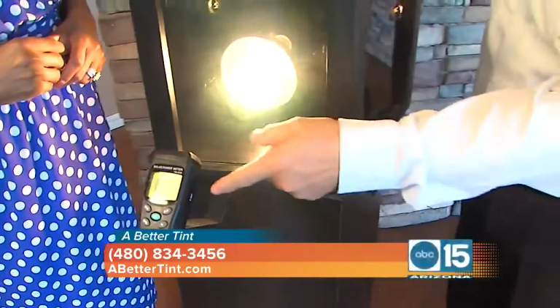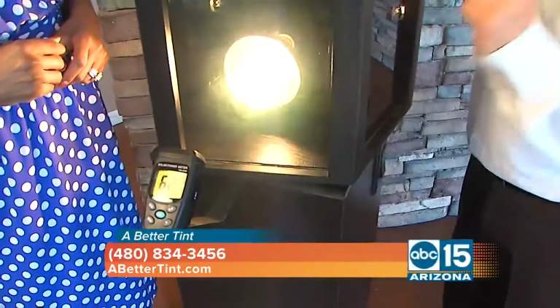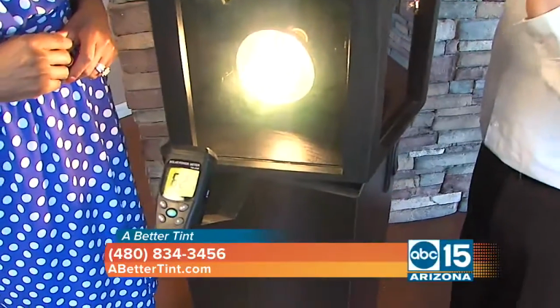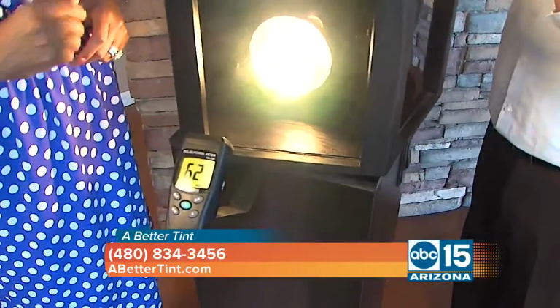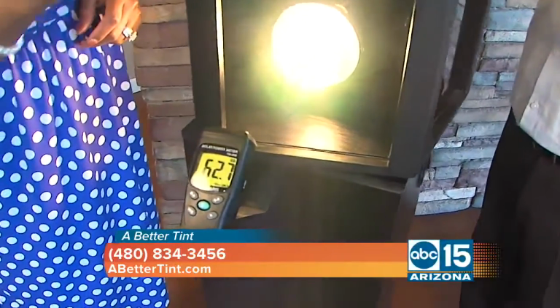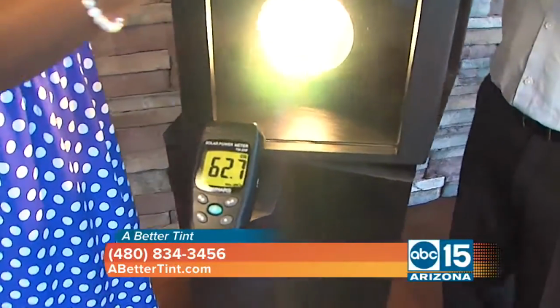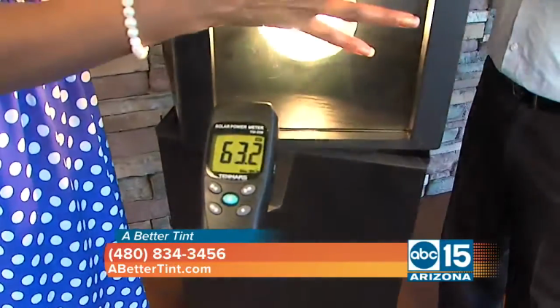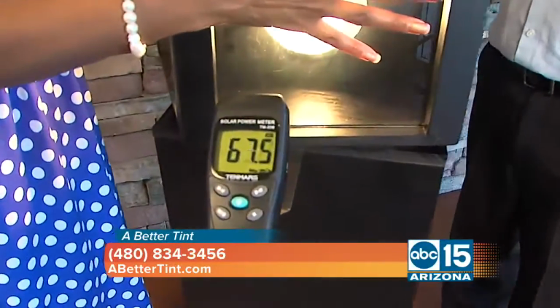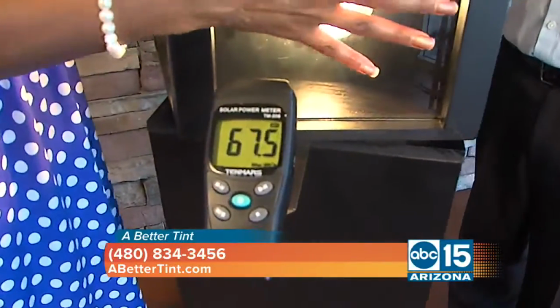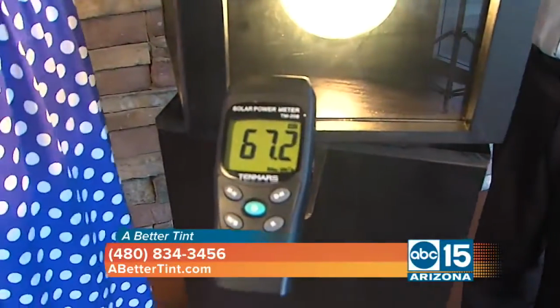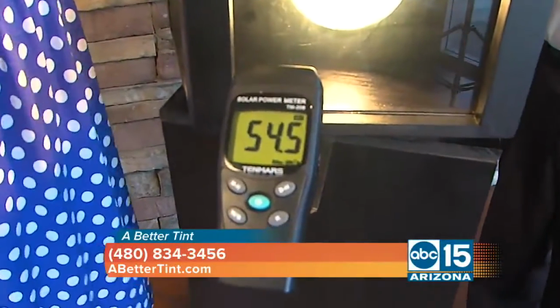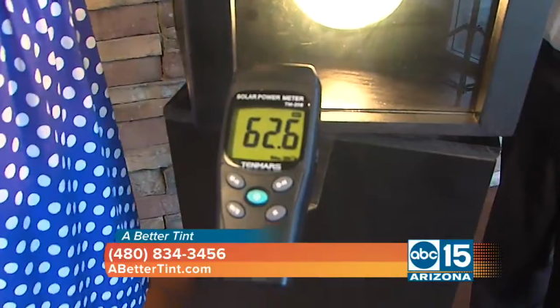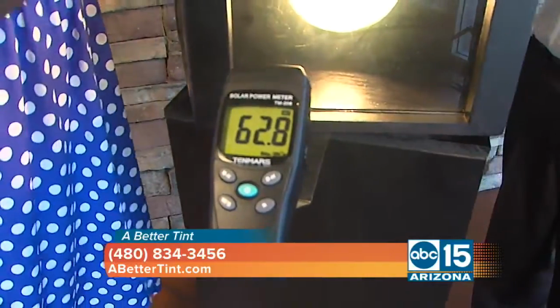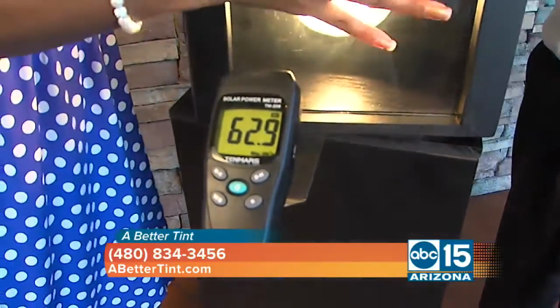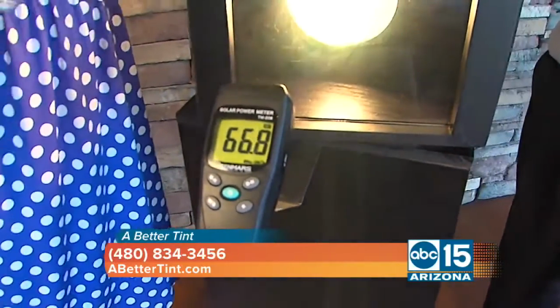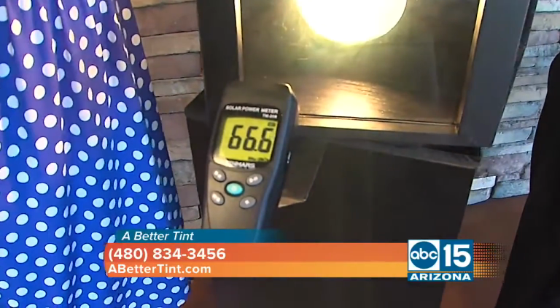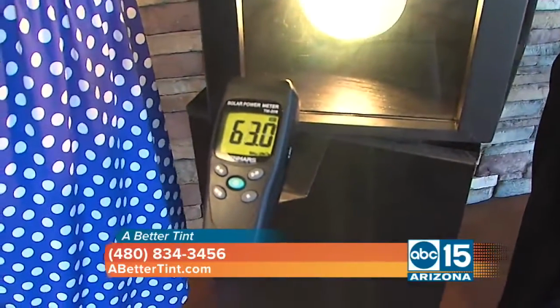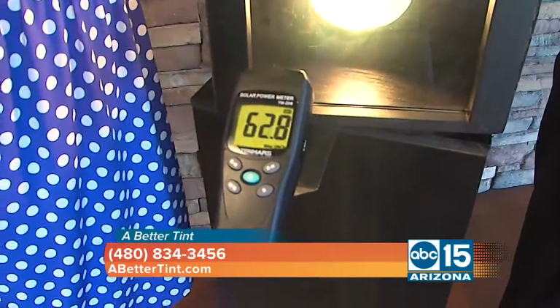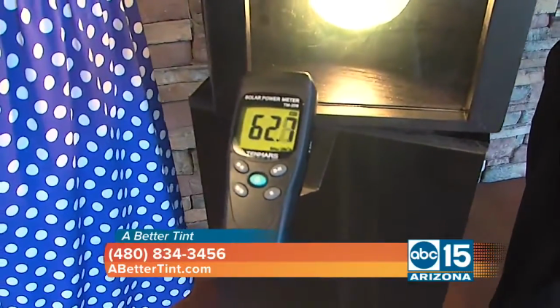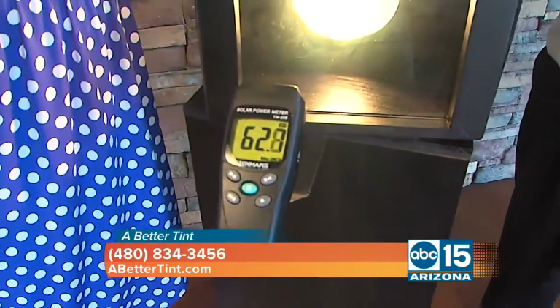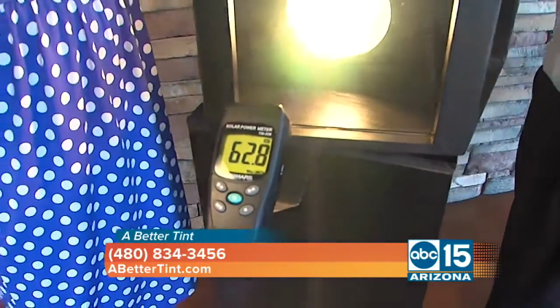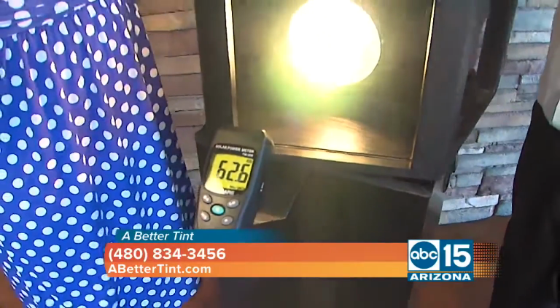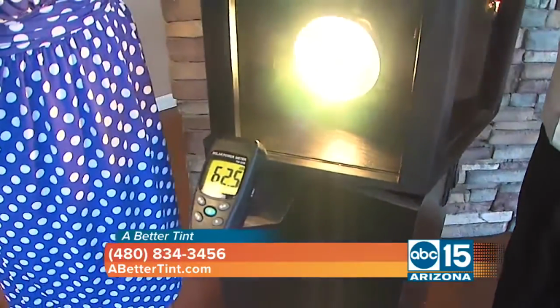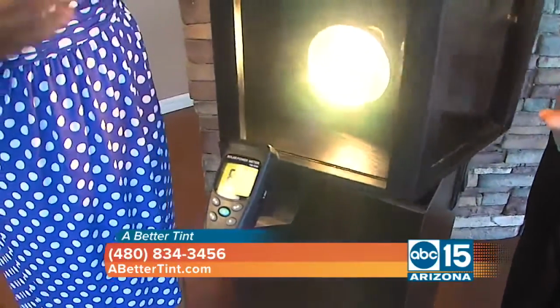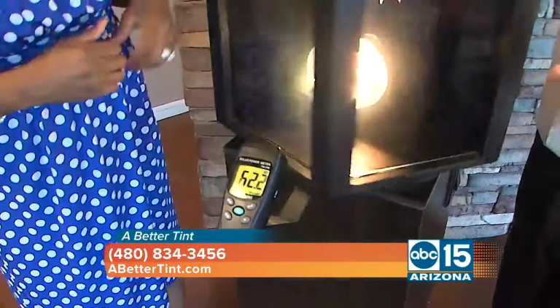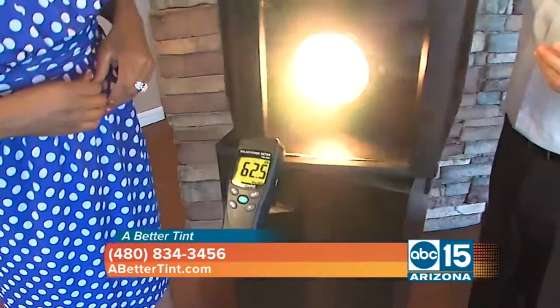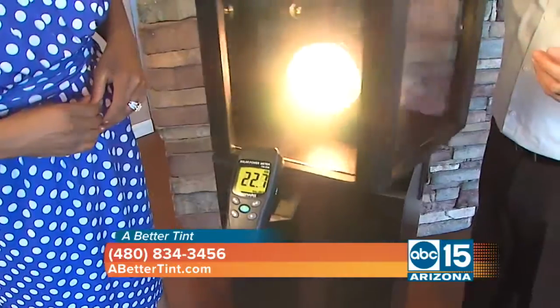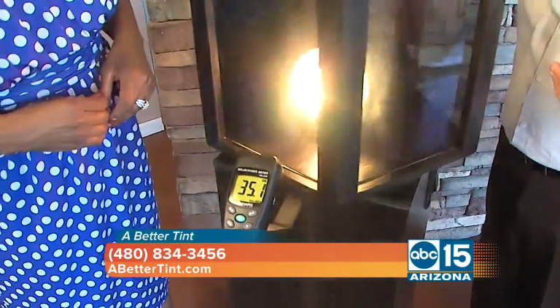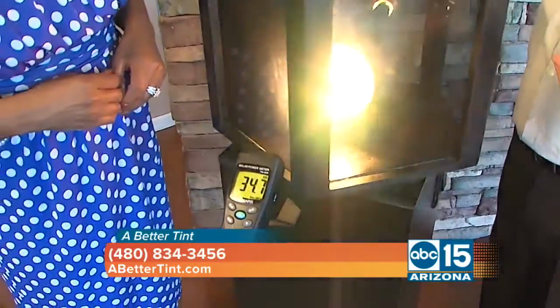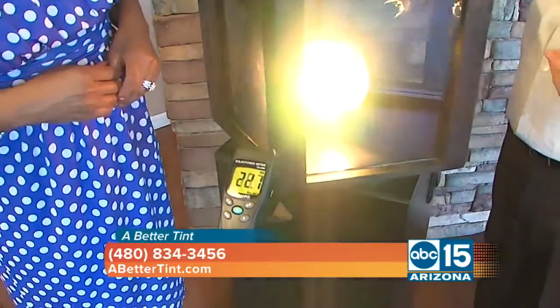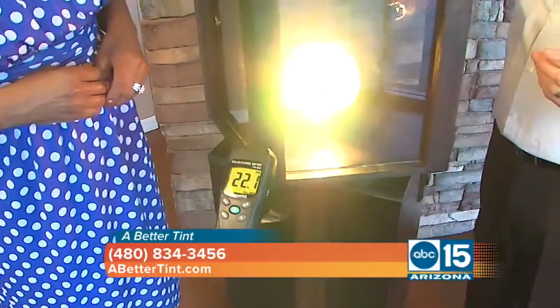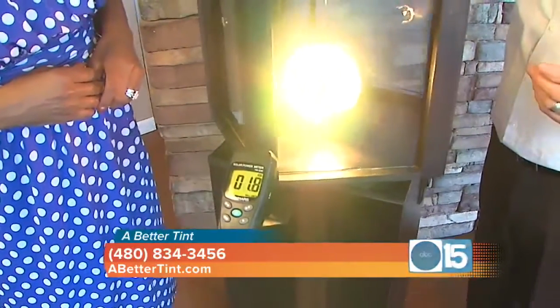The next film is a conventional film. It does block out a little bit of heat. And this is typical to any sun we'll get here on an Arizona day. Absolutely.